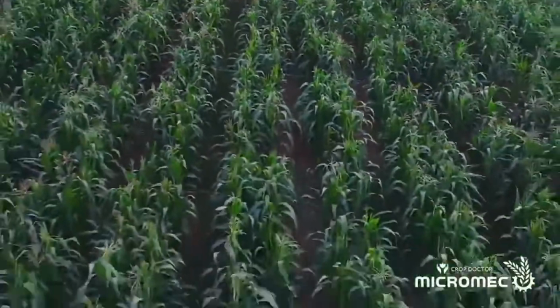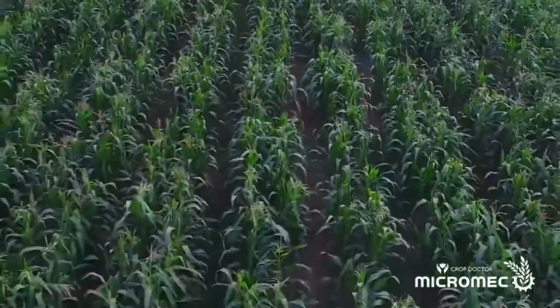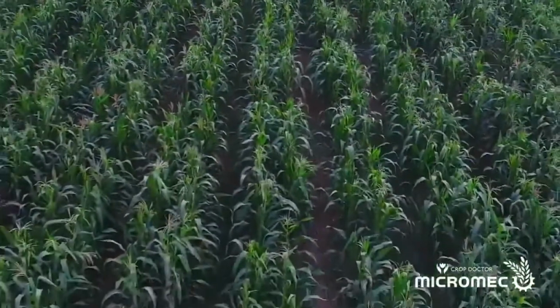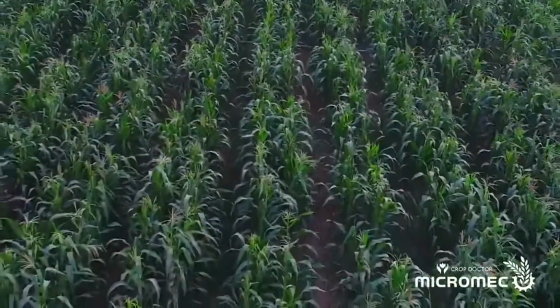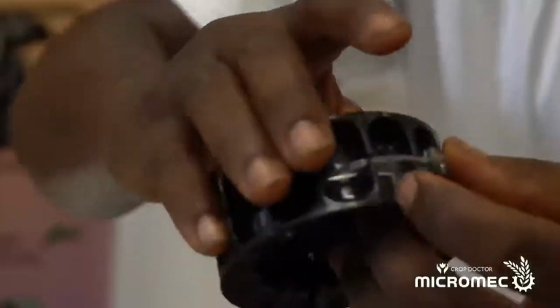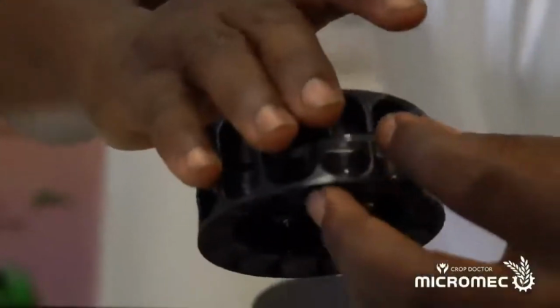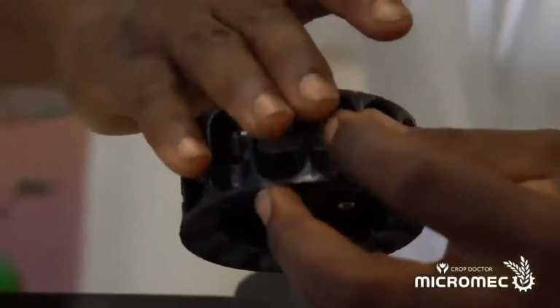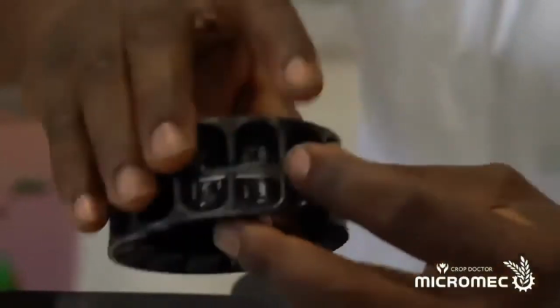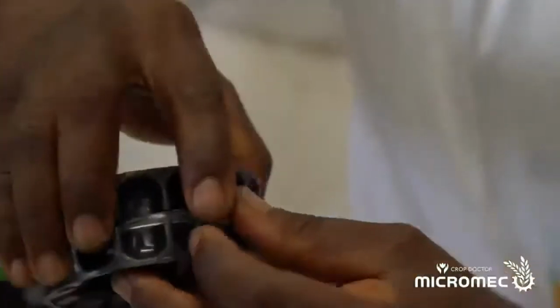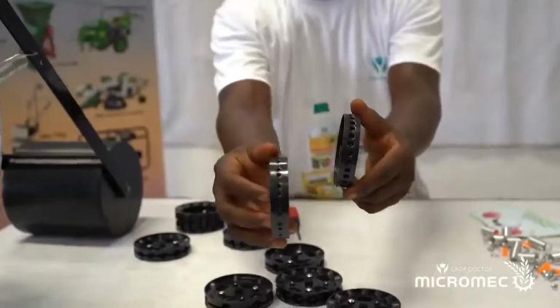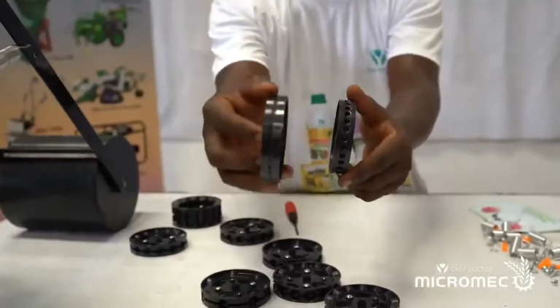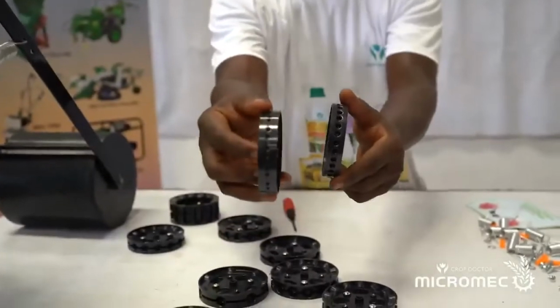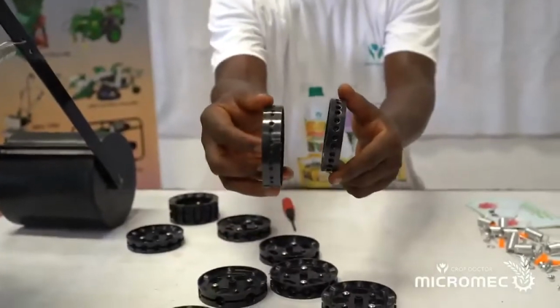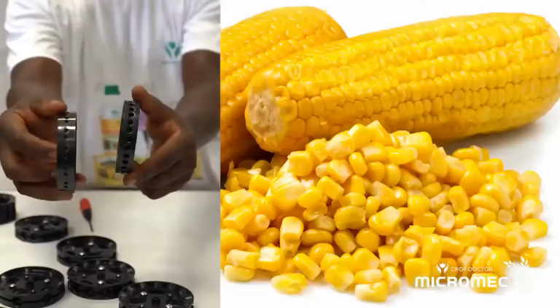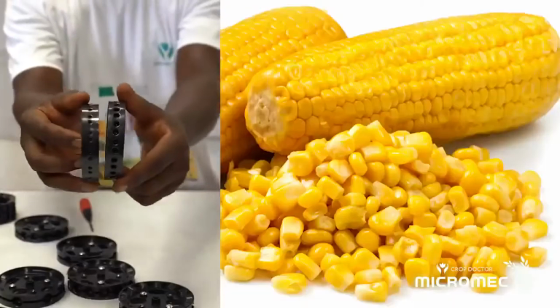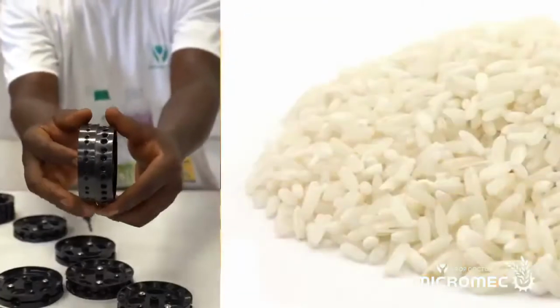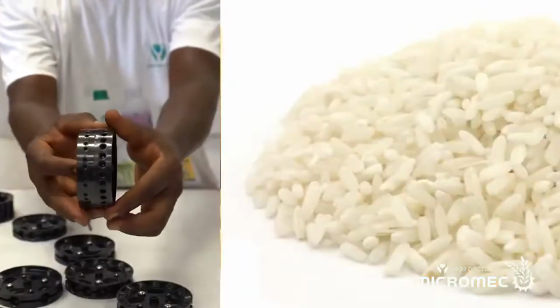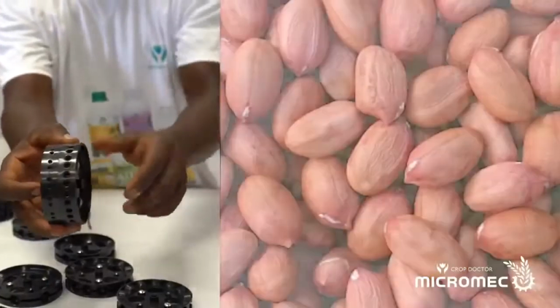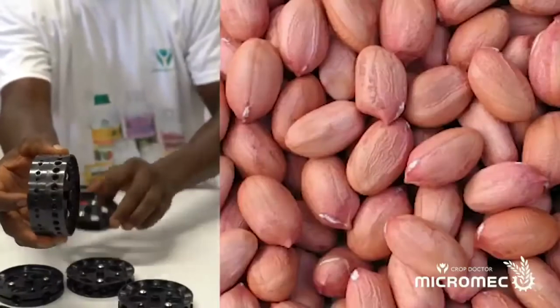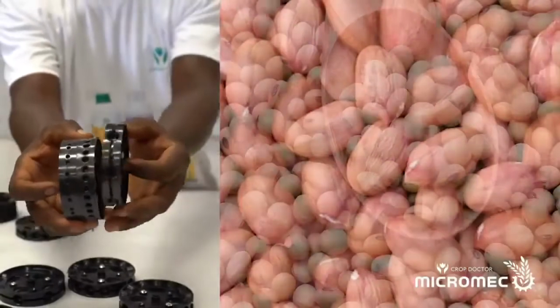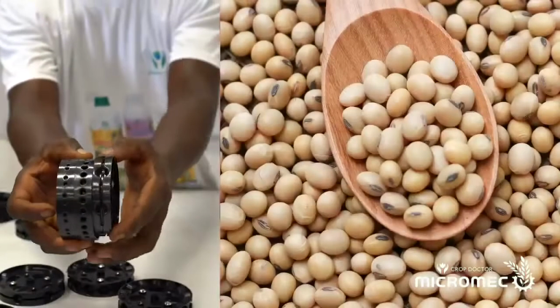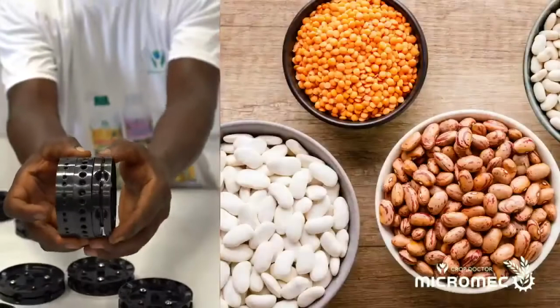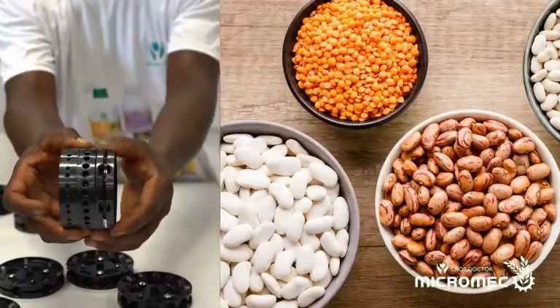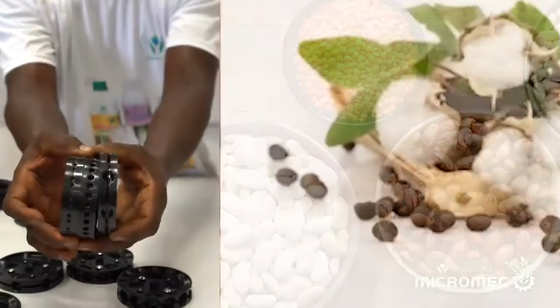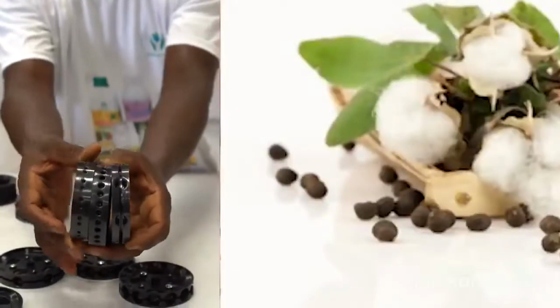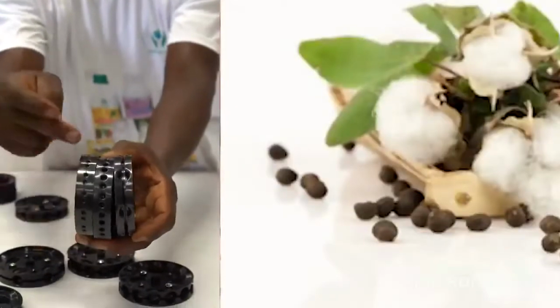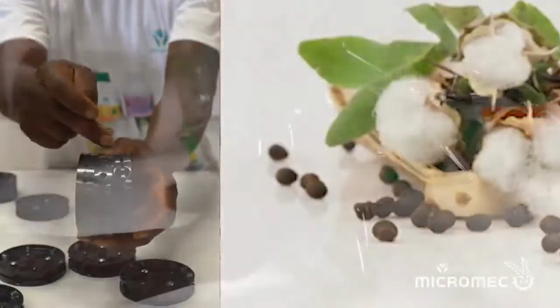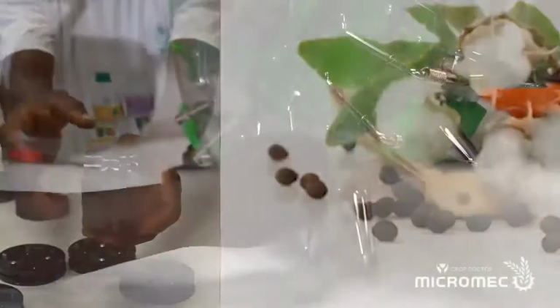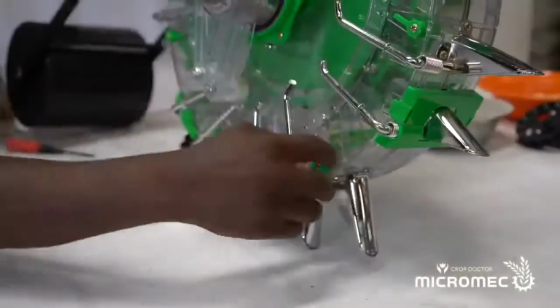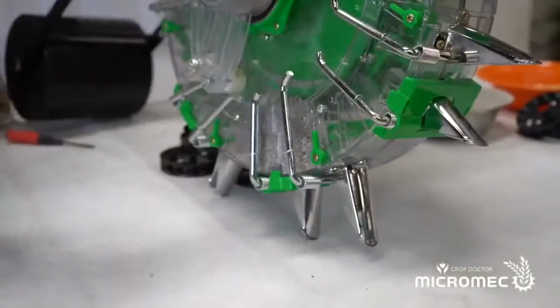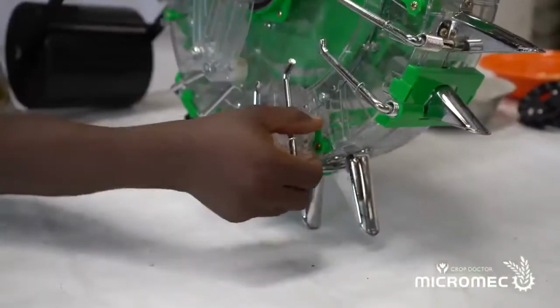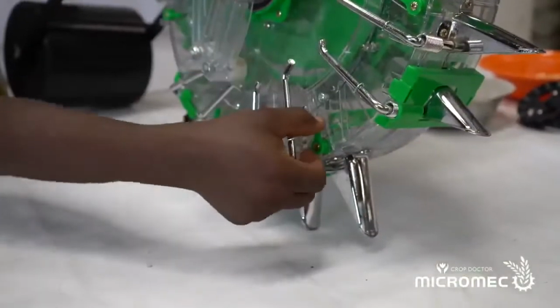It also comes with extra discs, which allows the farmer to plant various seeds, such as maize, rice, granite, soybean, beans, cotton, with adjustable planting distance and seeding rate.